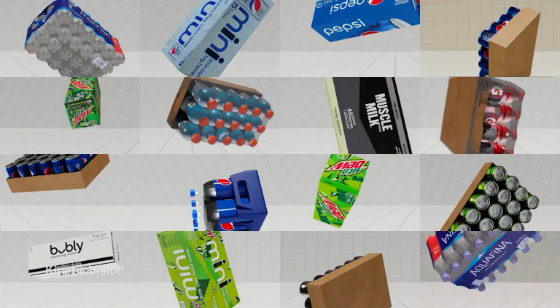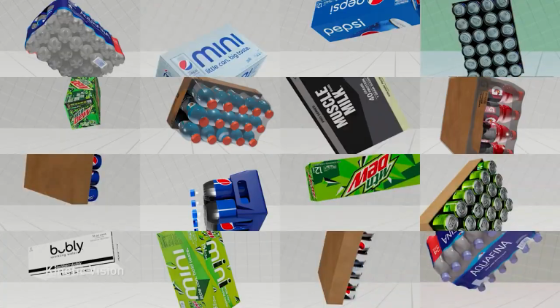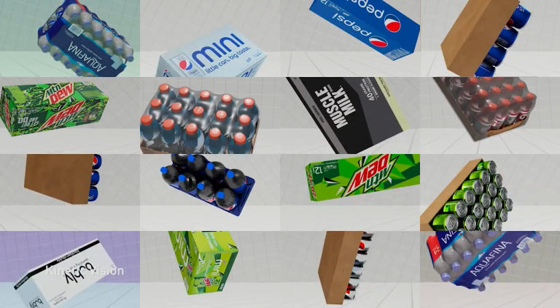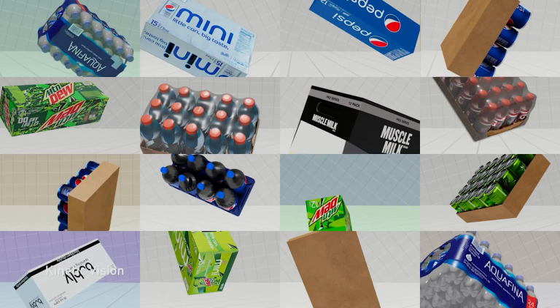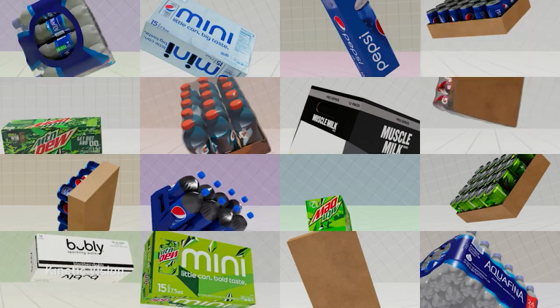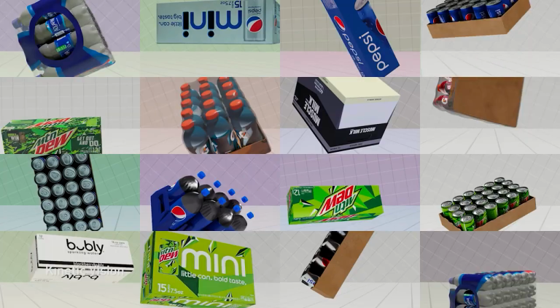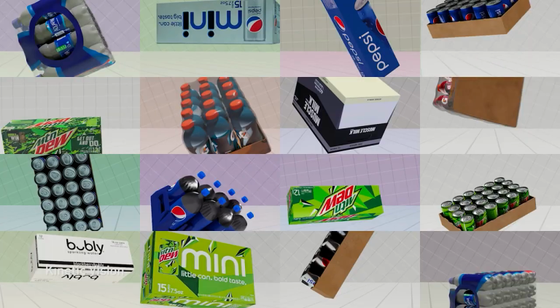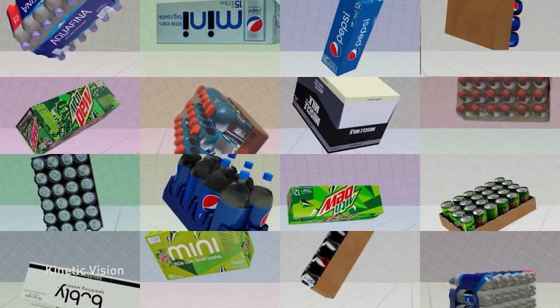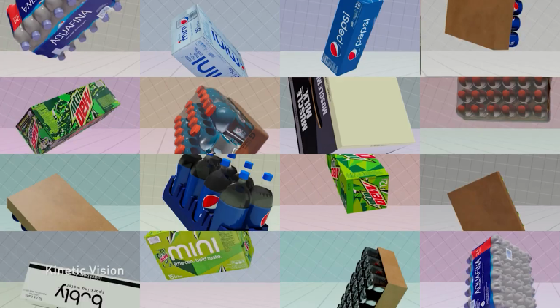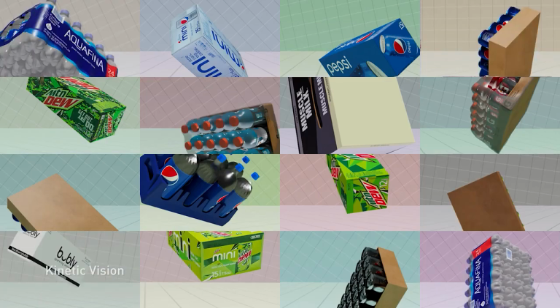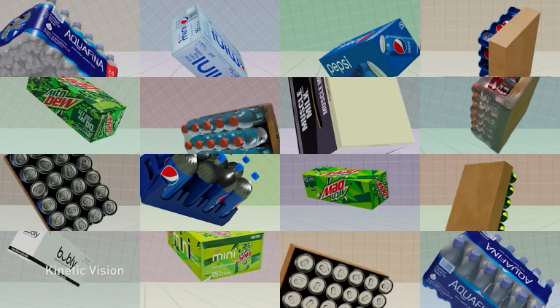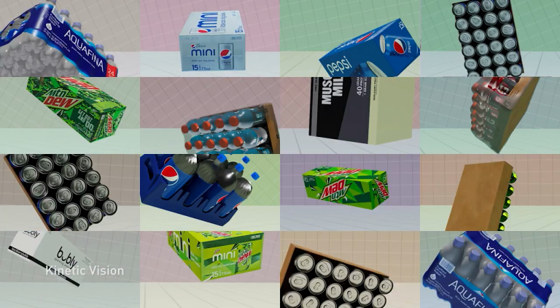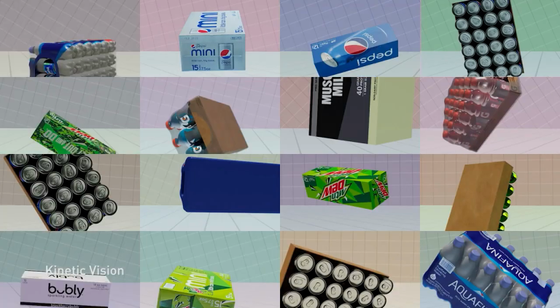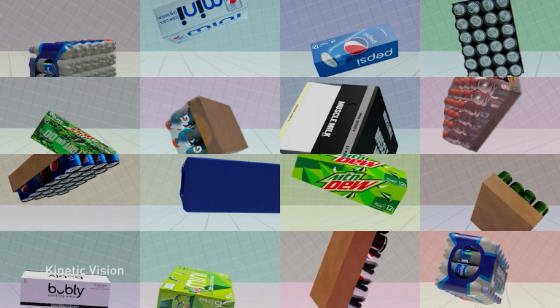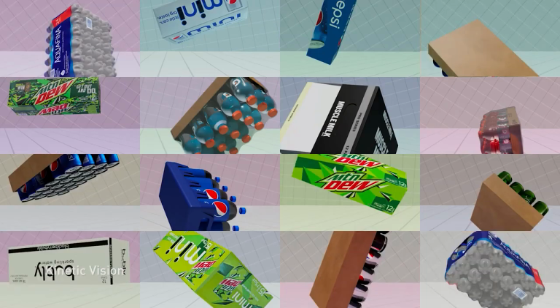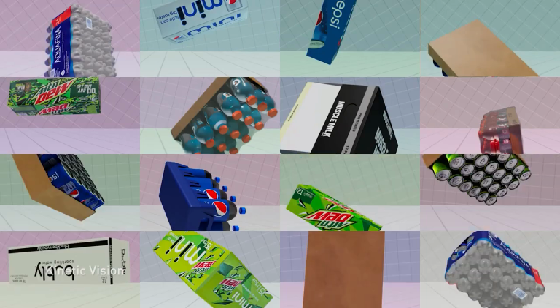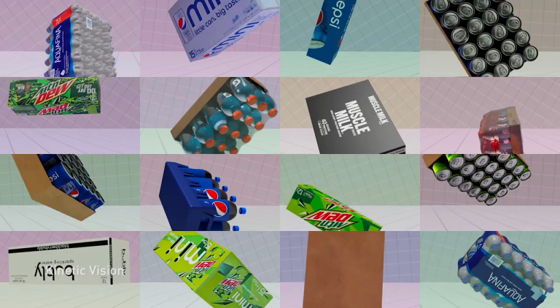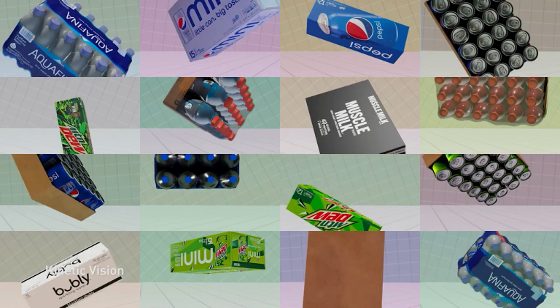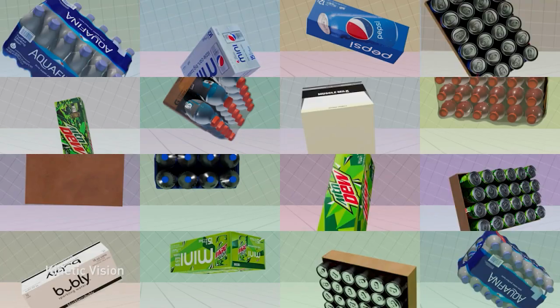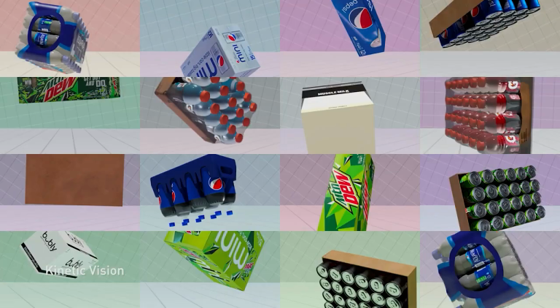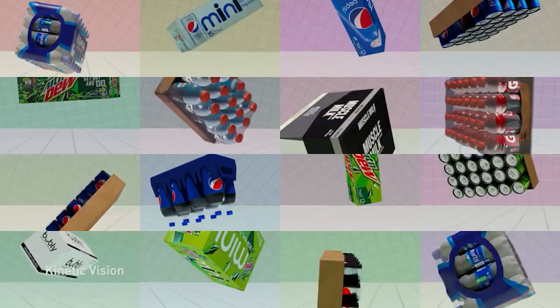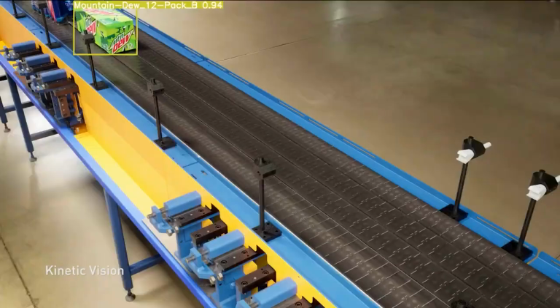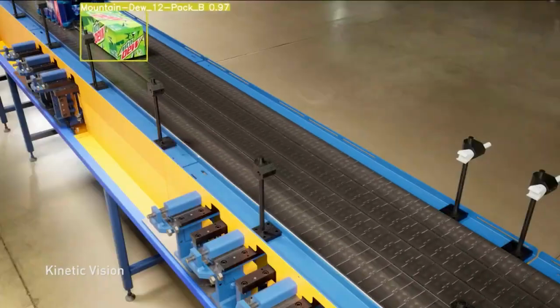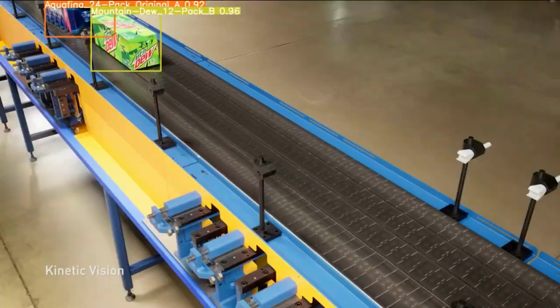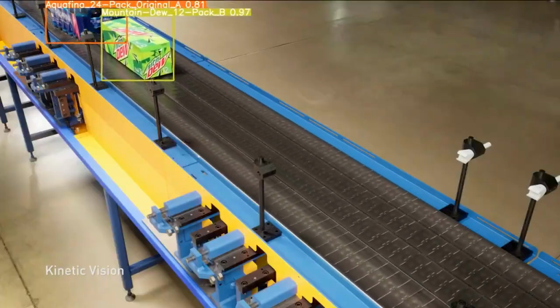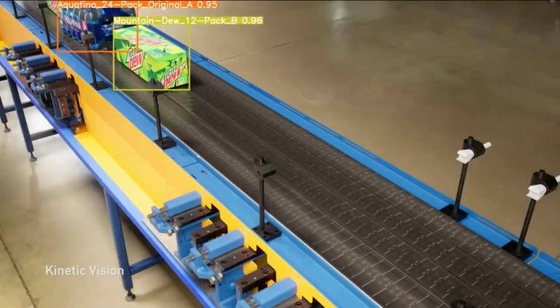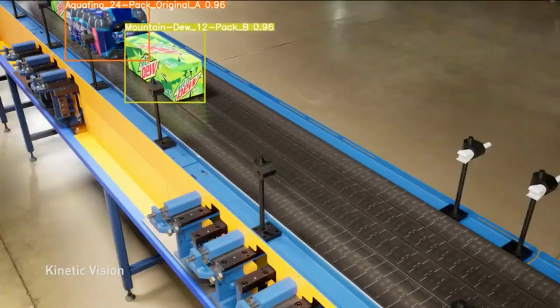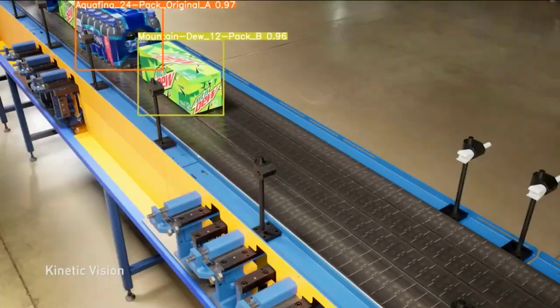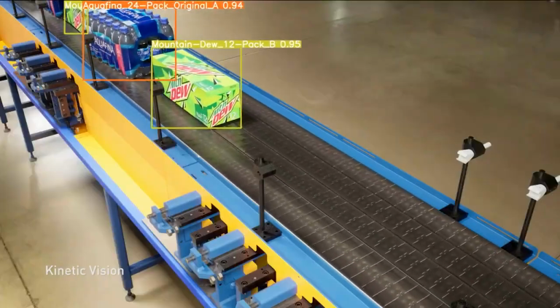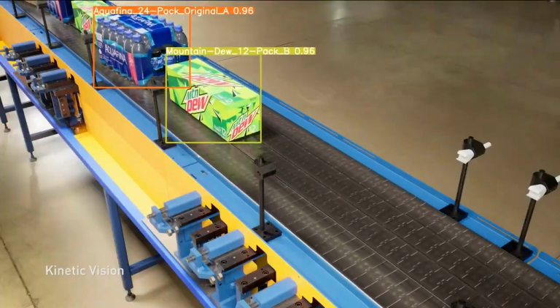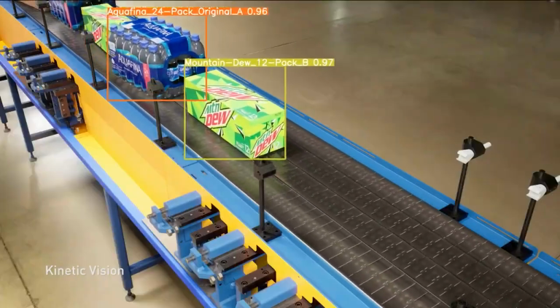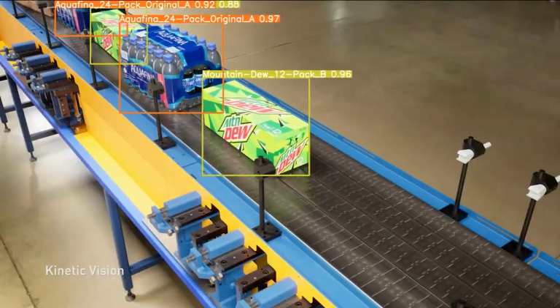As new products and processes are introduced, Omniverse Replicator and NVIDIA TAO can be used to create photorealistic, synthetic data to retrain the real-time AI models.